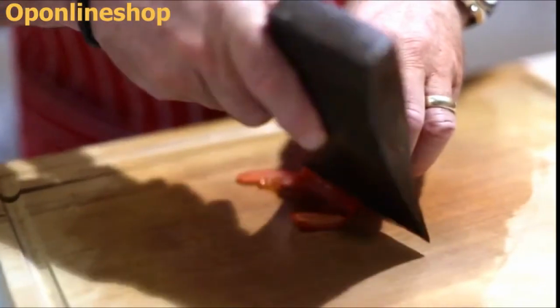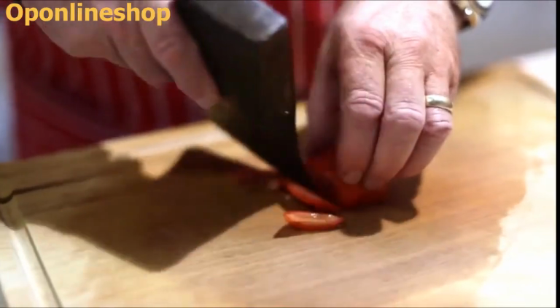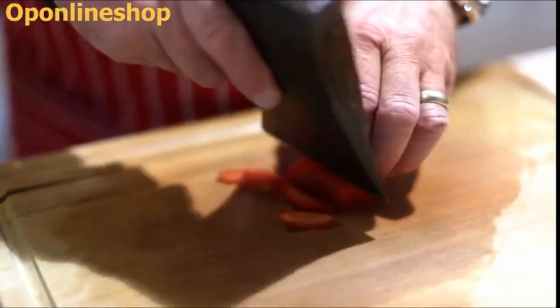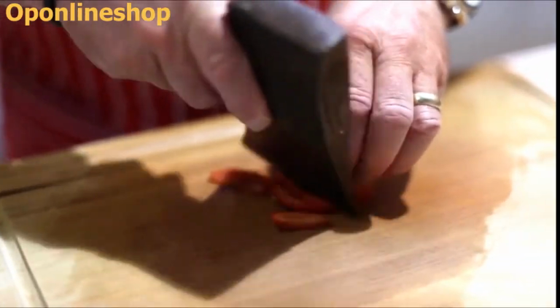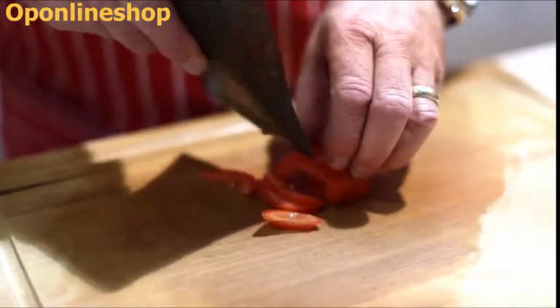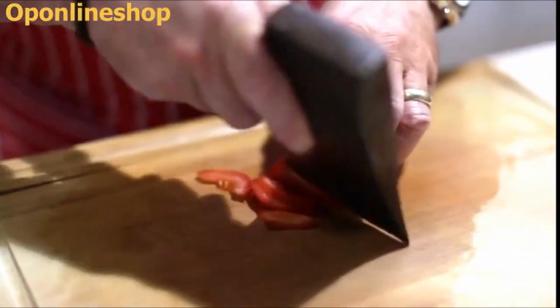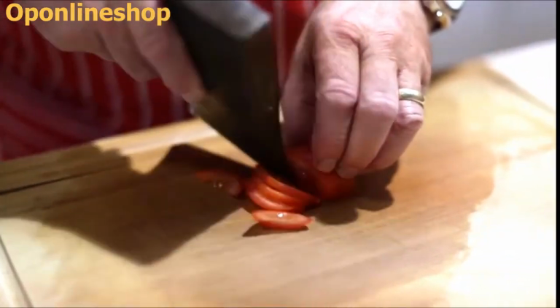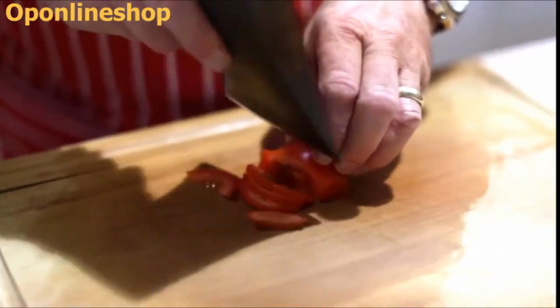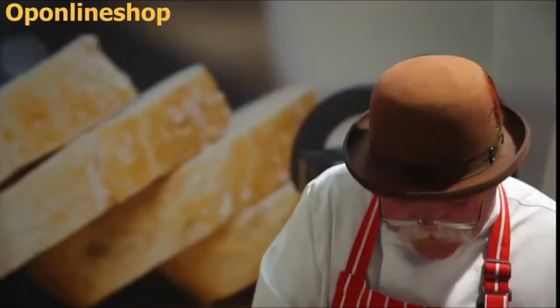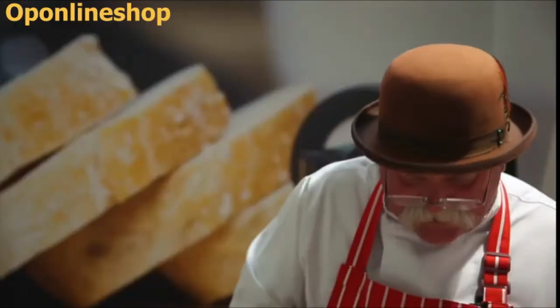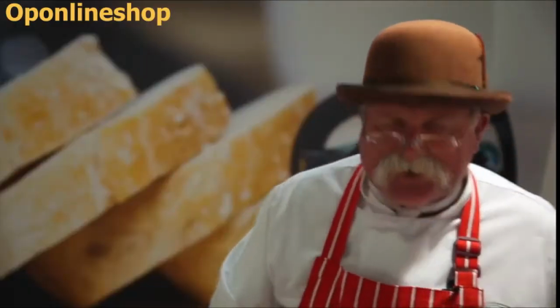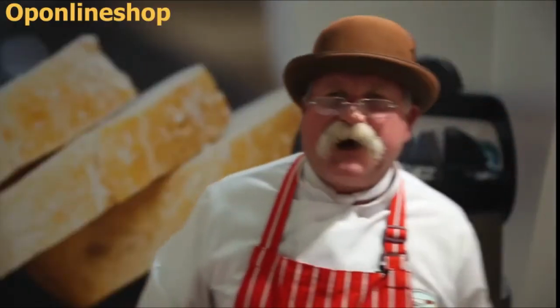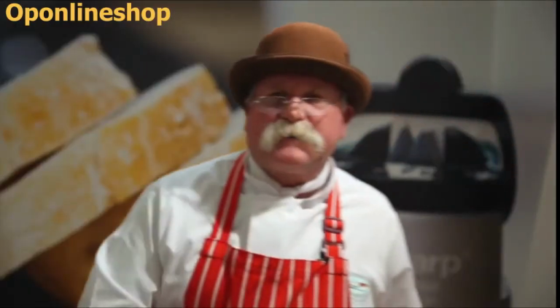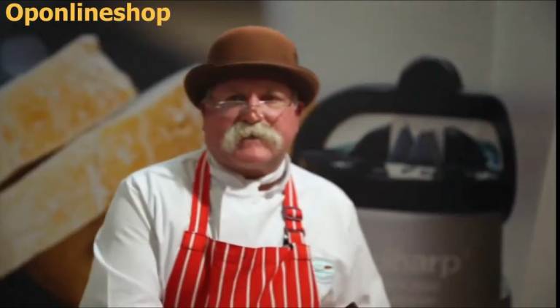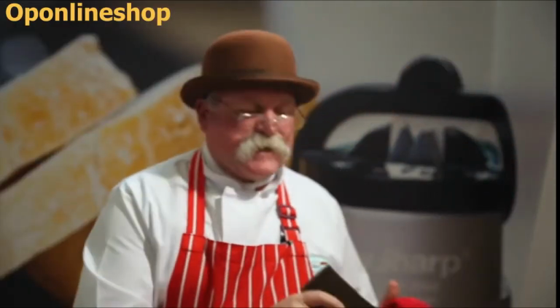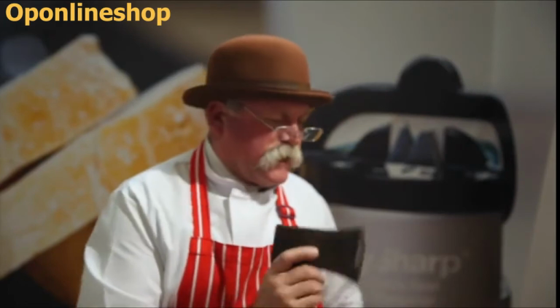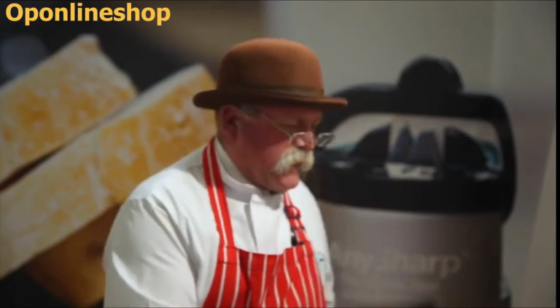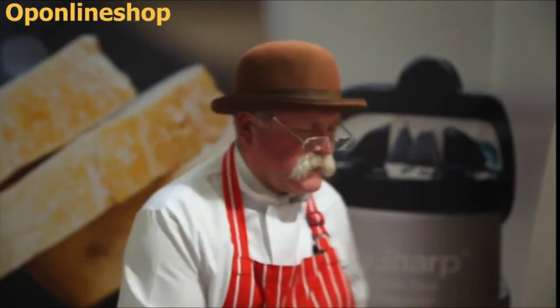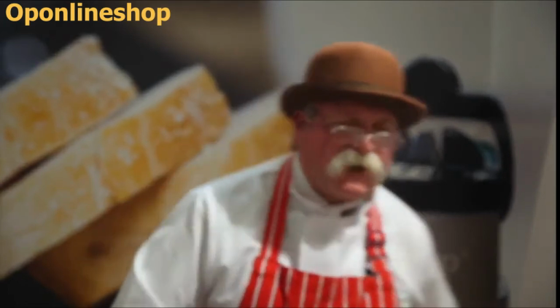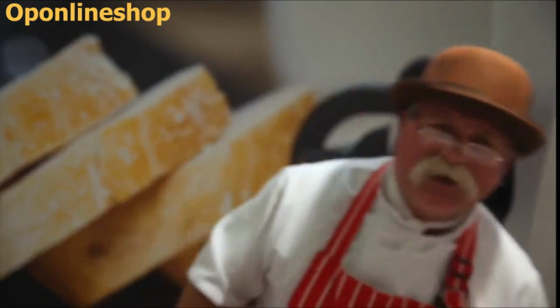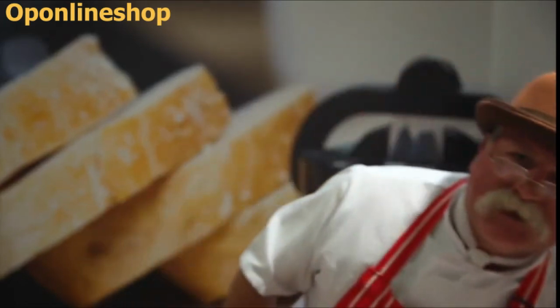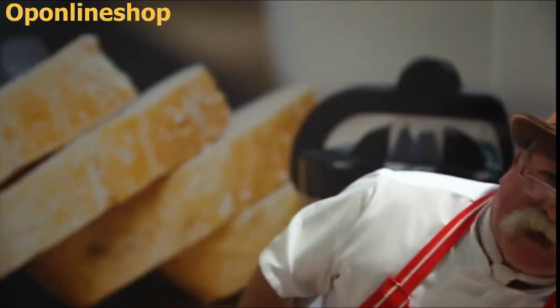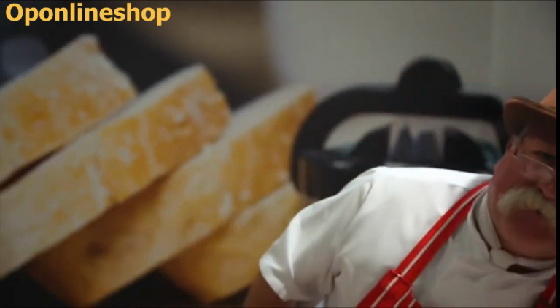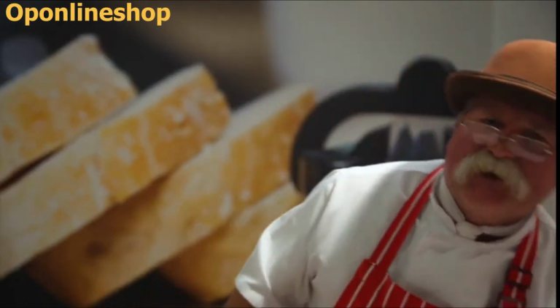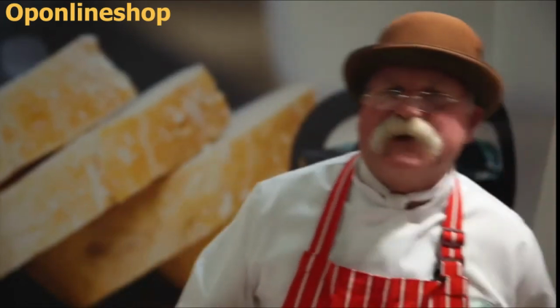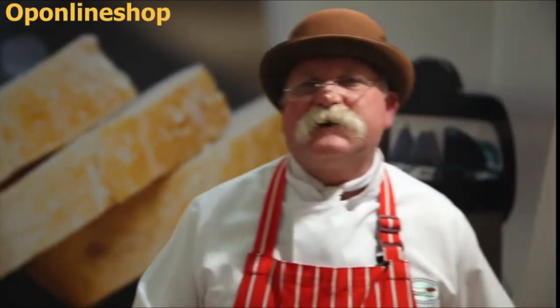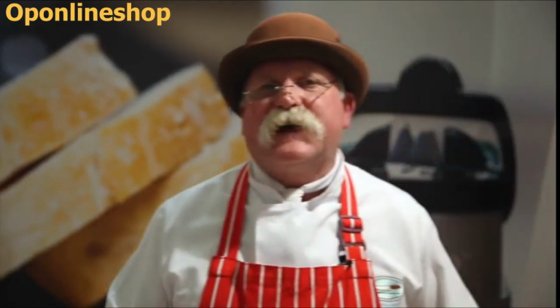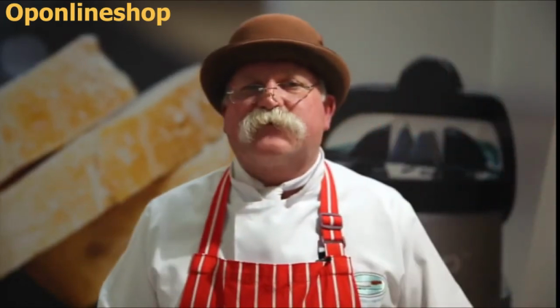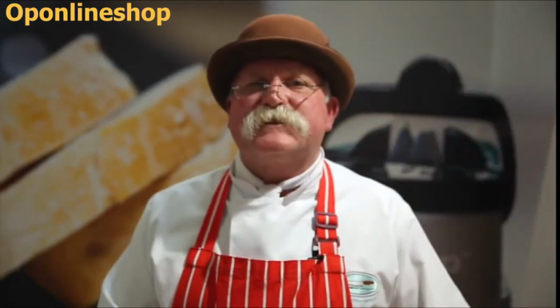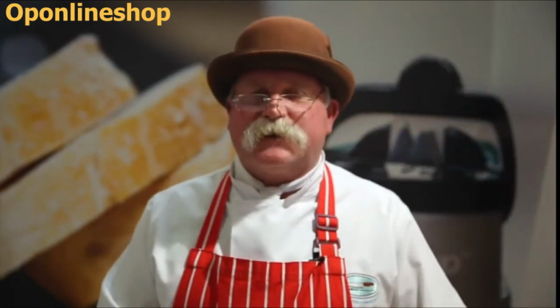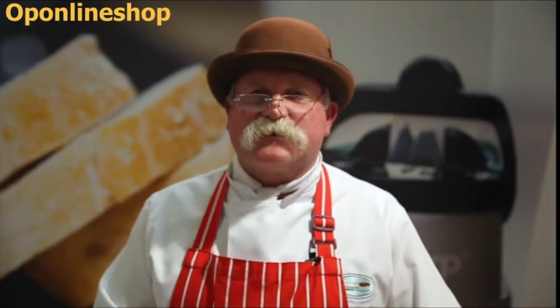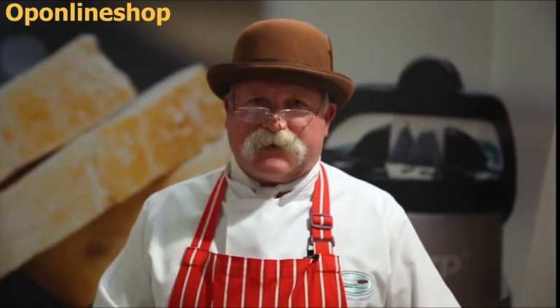I've been a butcher for over 46 years. These are the best — they're quick, clean and safe, and they work every single time.